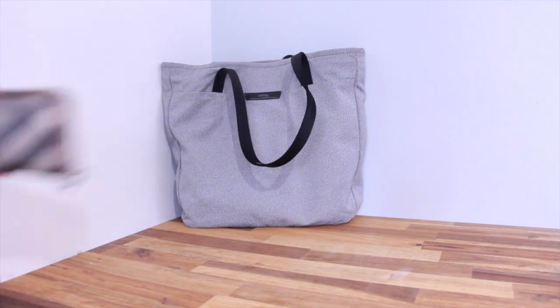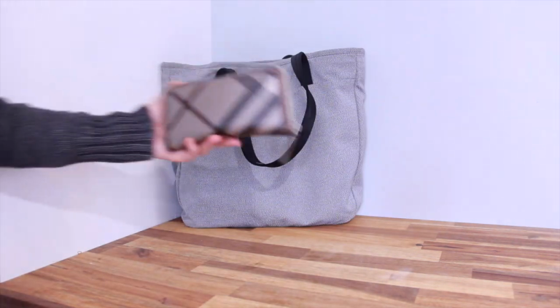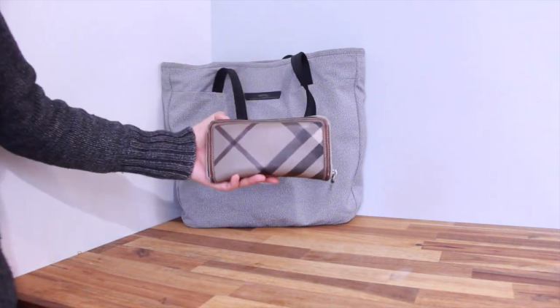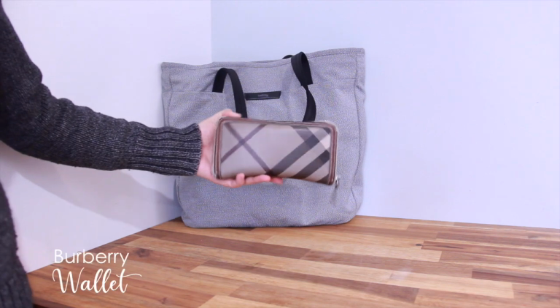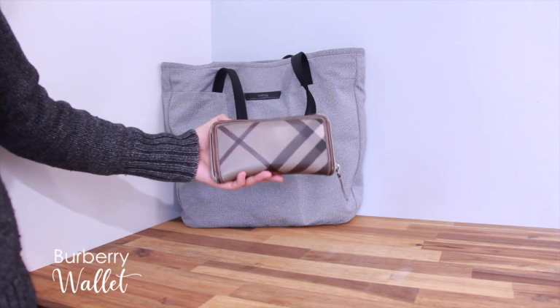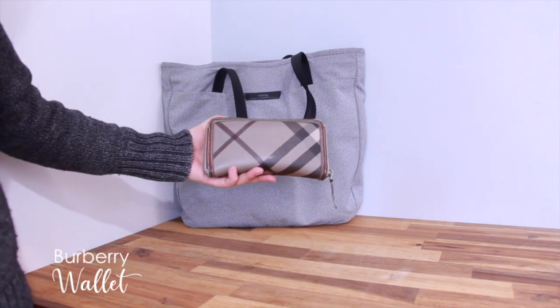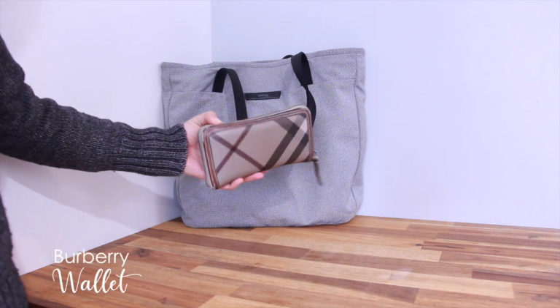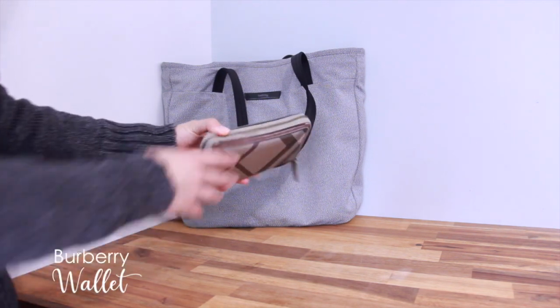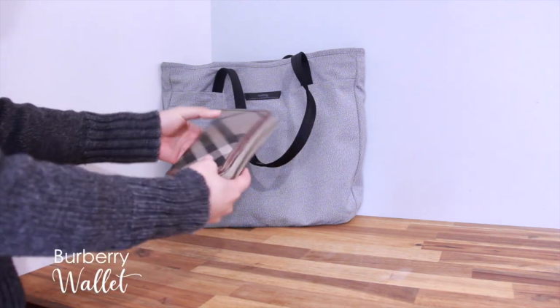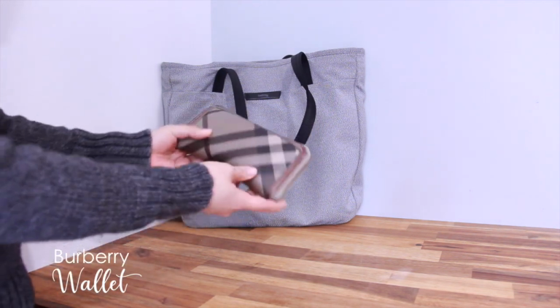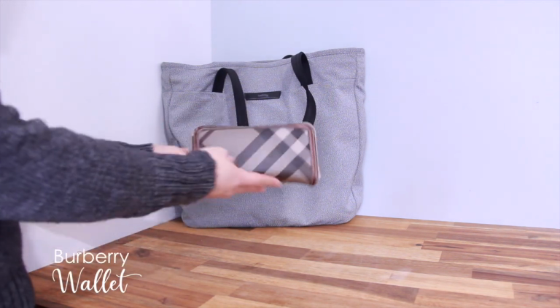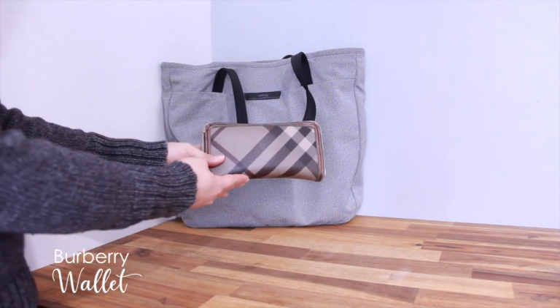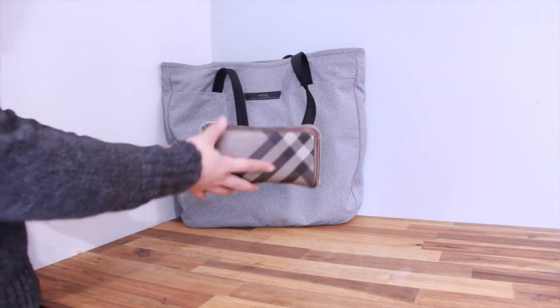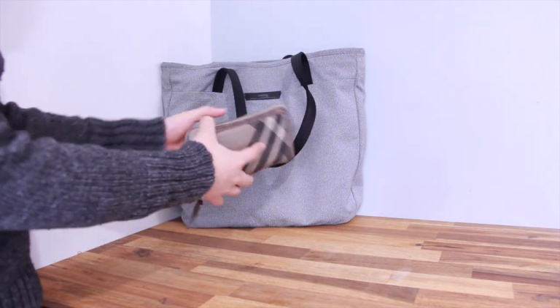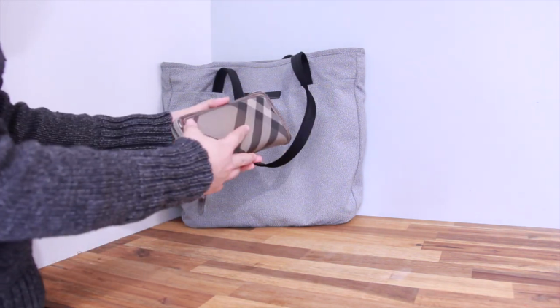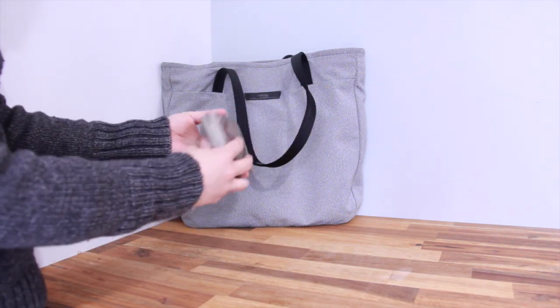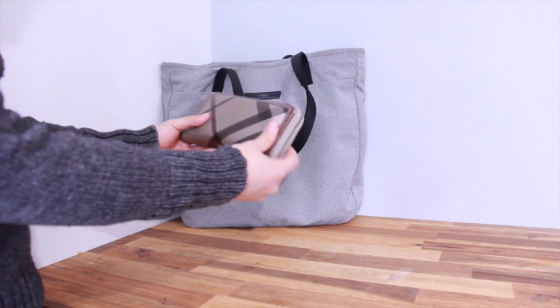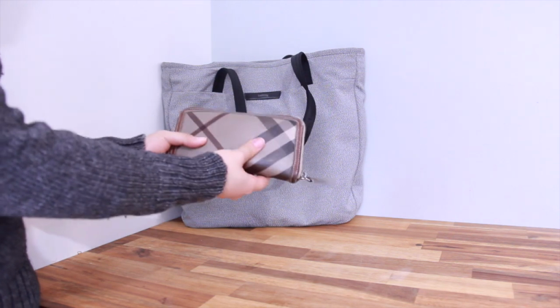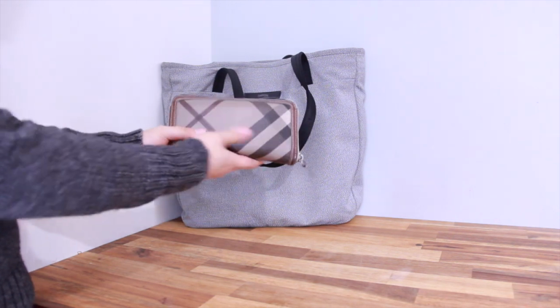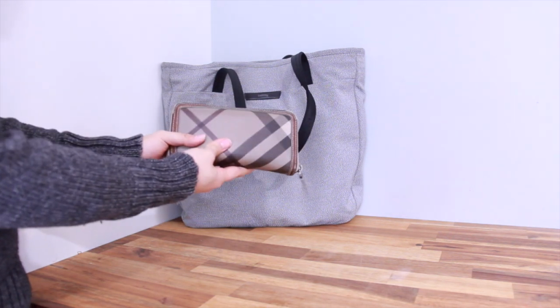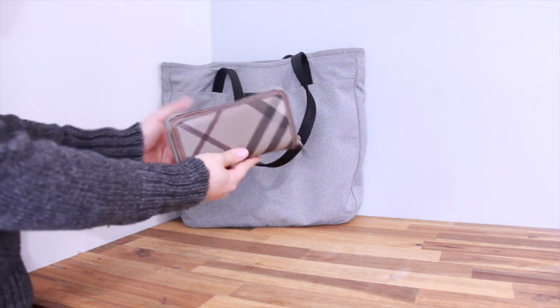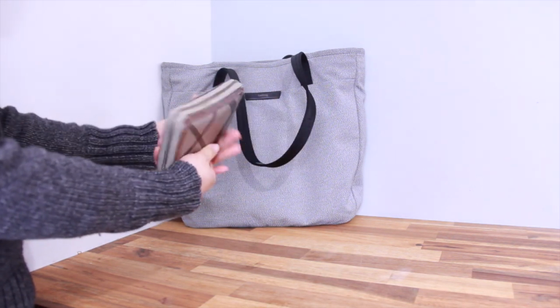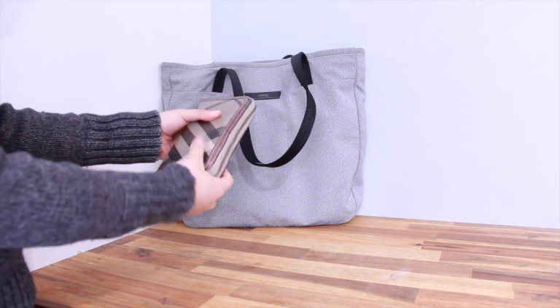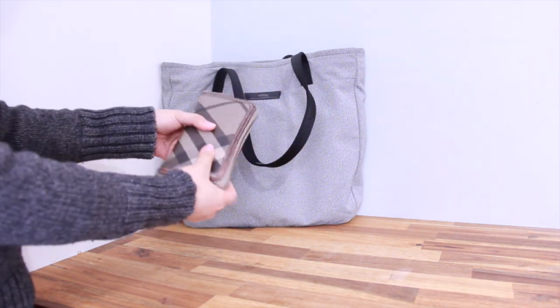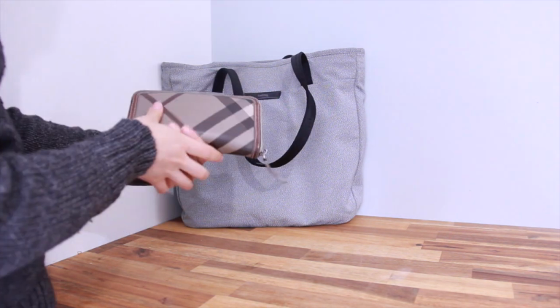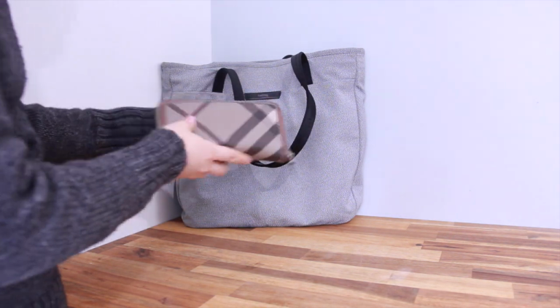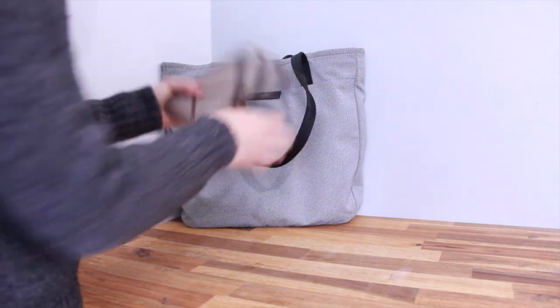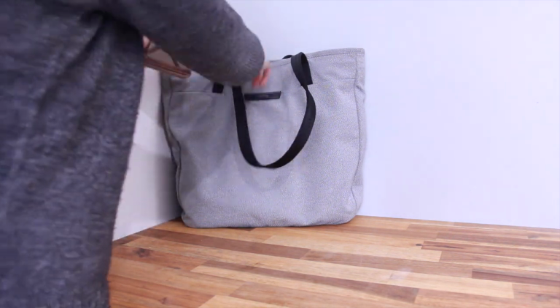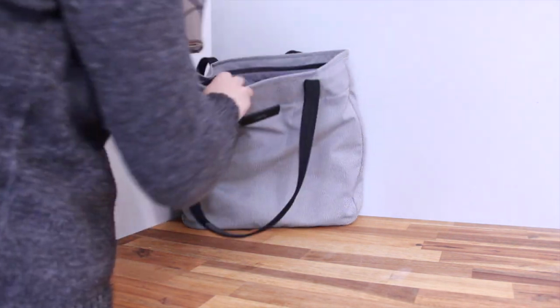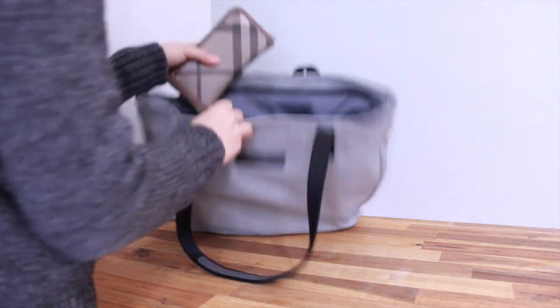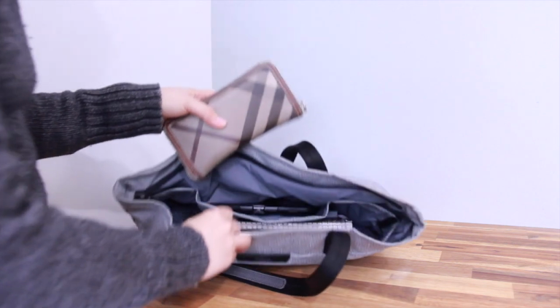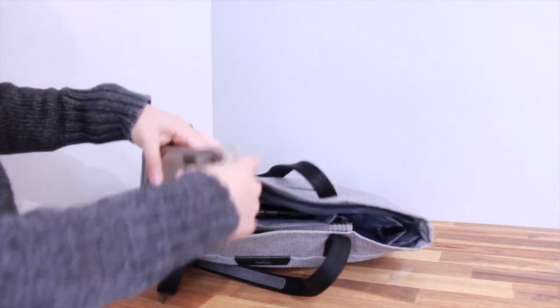Some of the key essentials I bring include my wallet. This wallet is from Burberry — I got it as a present seven years ago and it still holds its shape very well. It's a continental wallet and it can hold a lot of stuff.